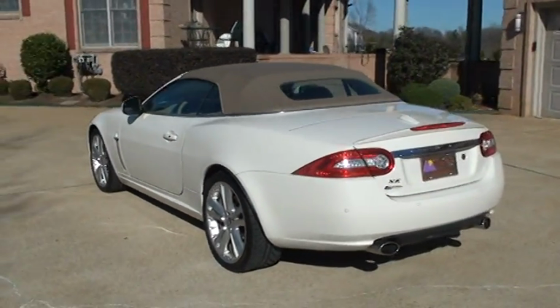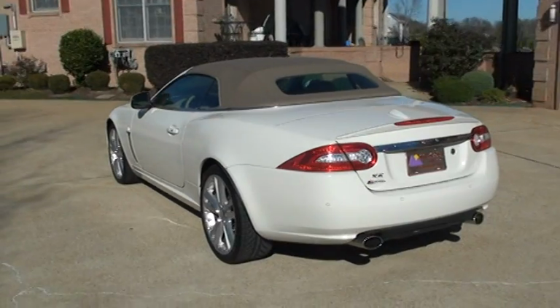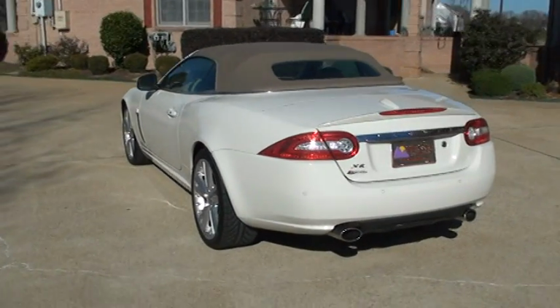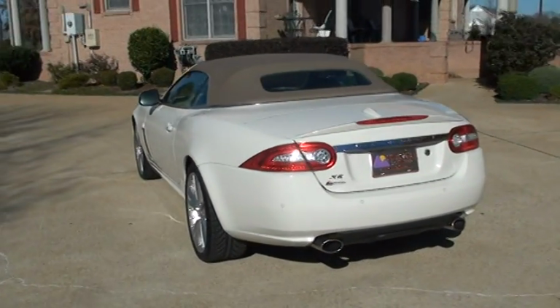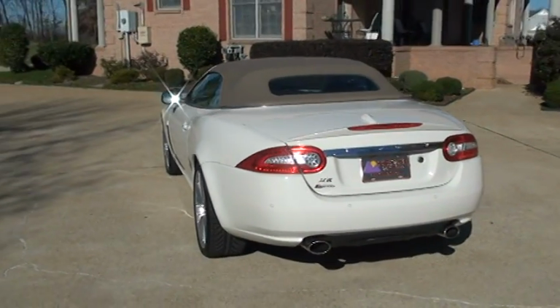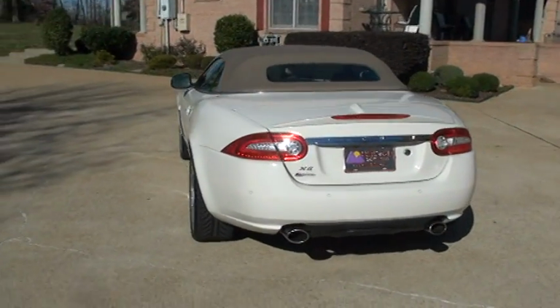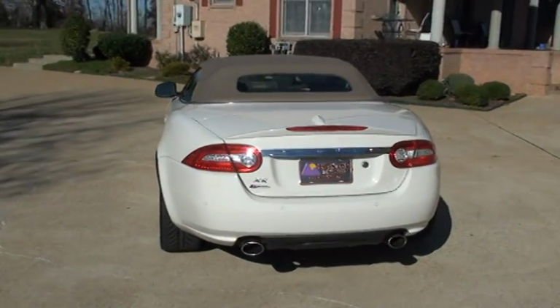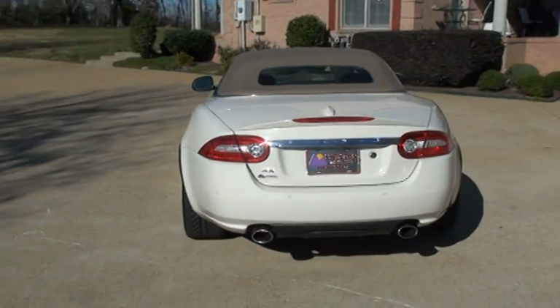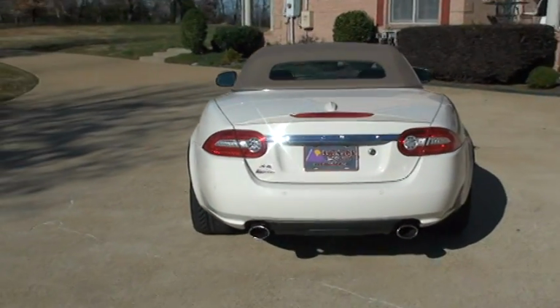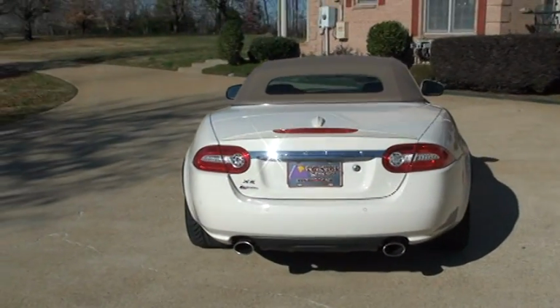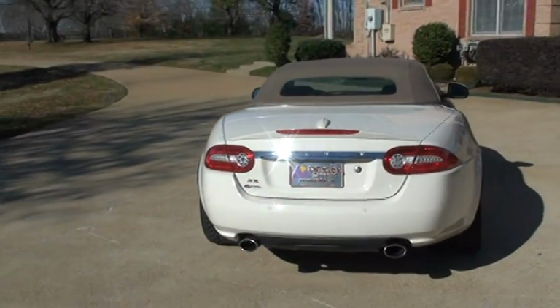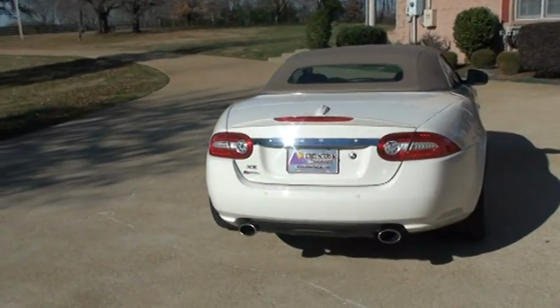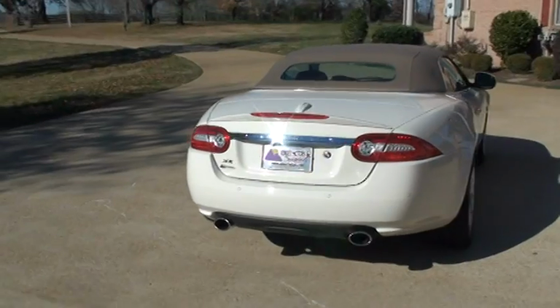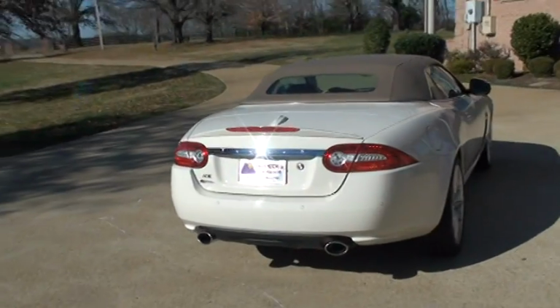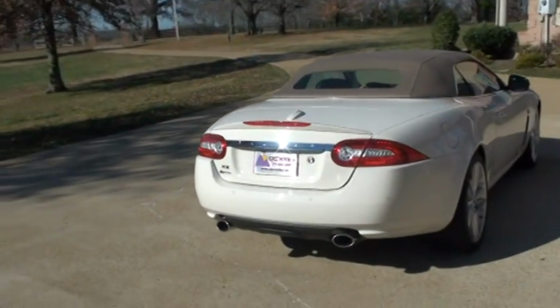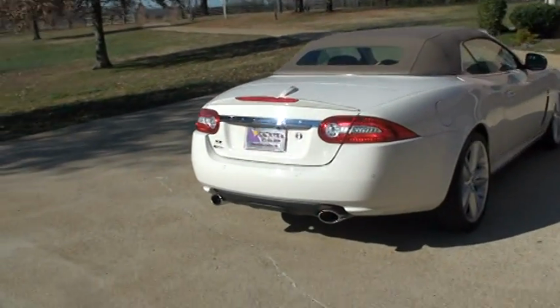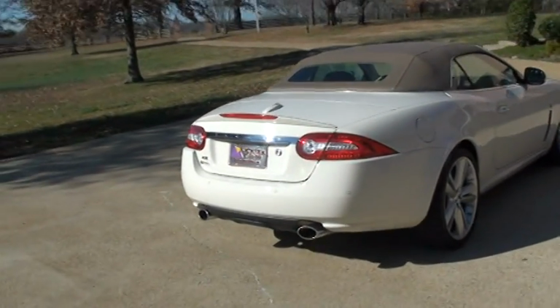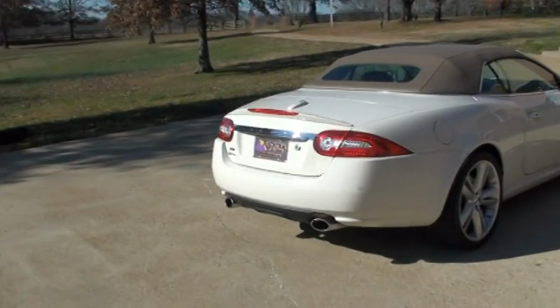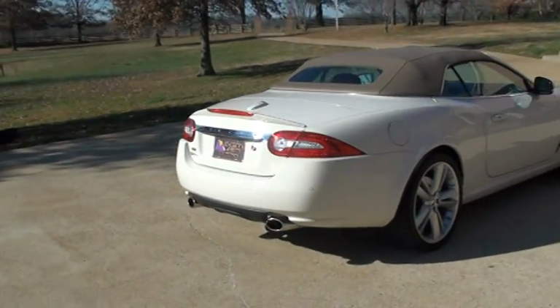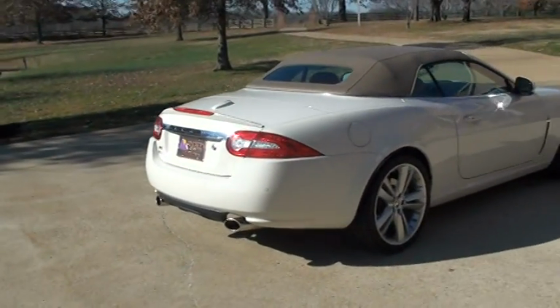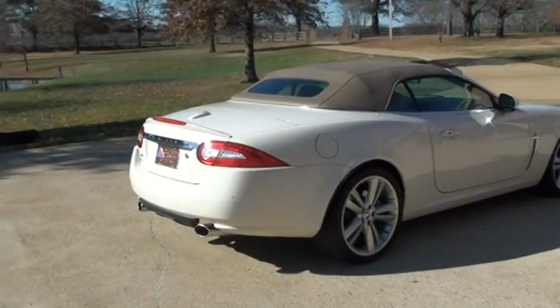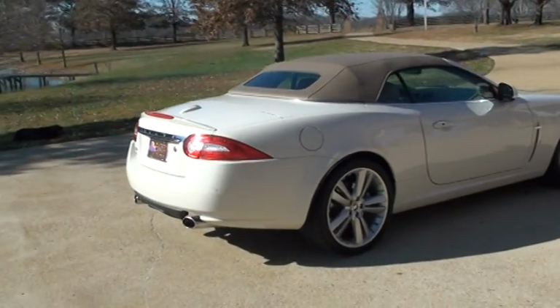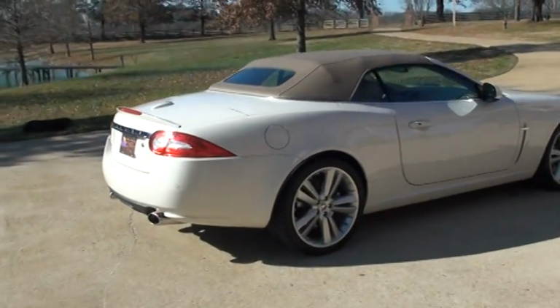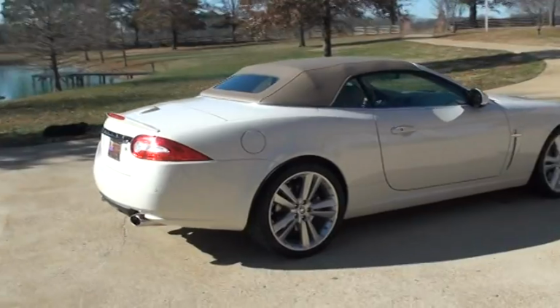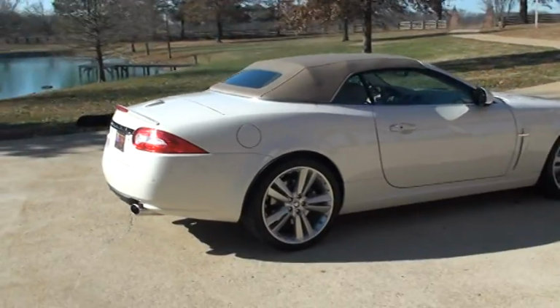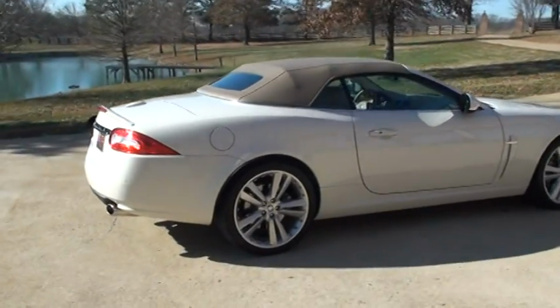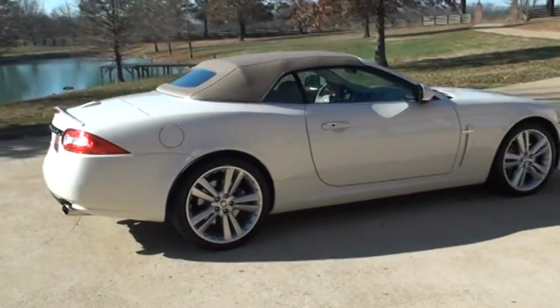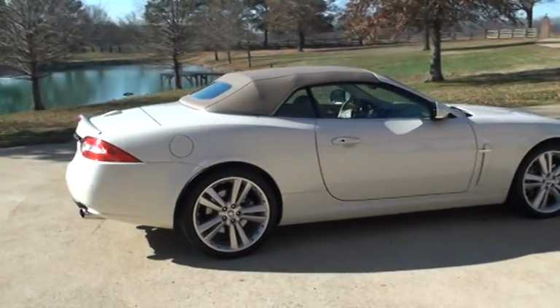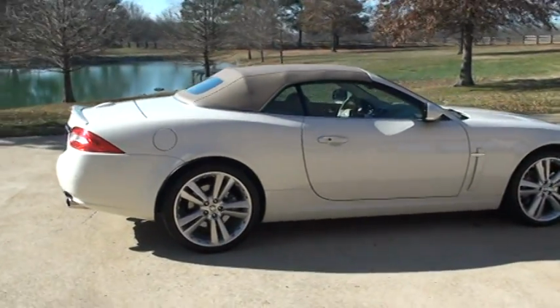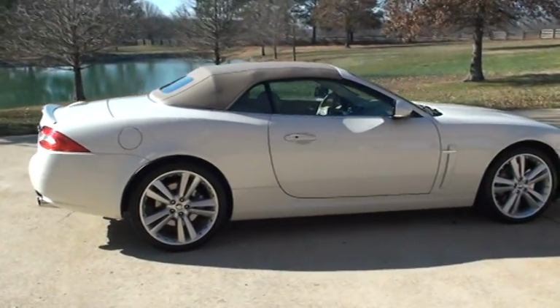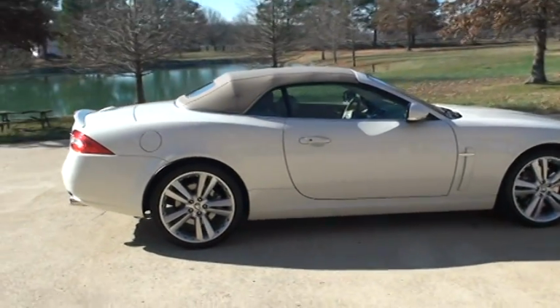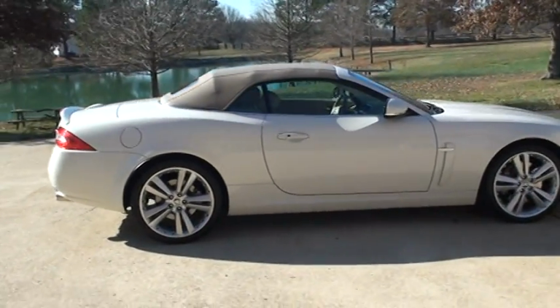Got the backup sensors, front sensors, rear spoiler, LED tail lights, dual exhaust. I had an Aston Martin this summer and it kind of reminds me of that.